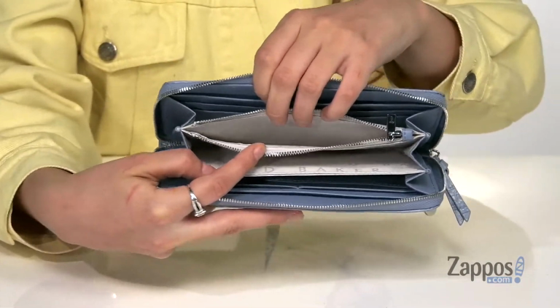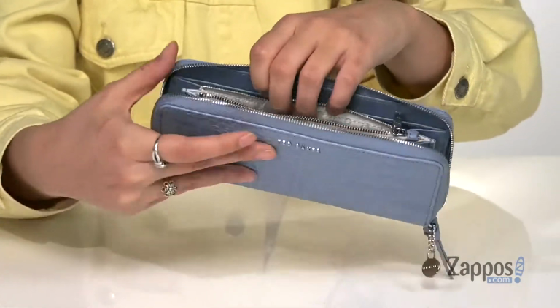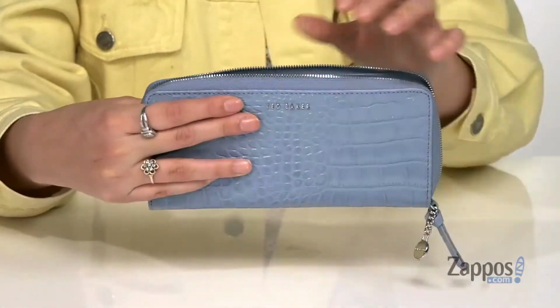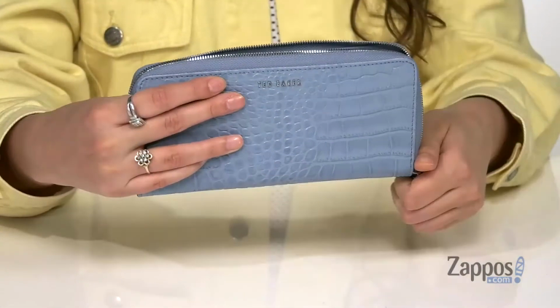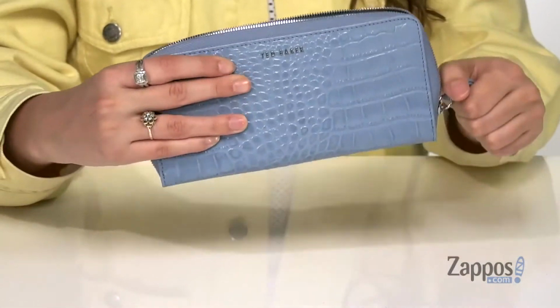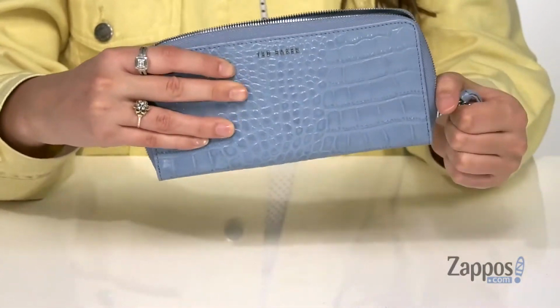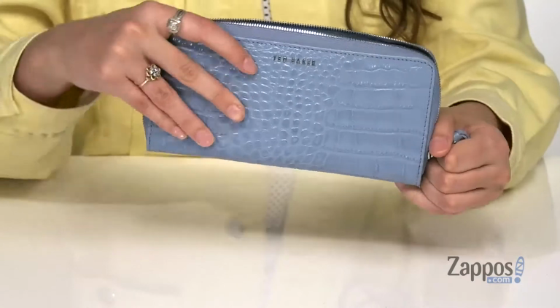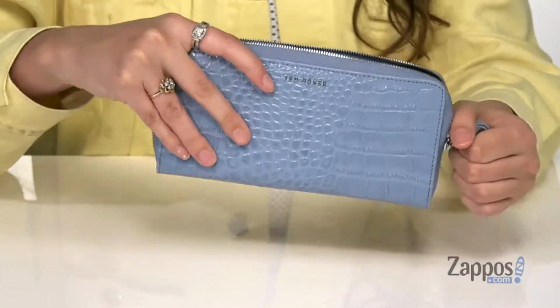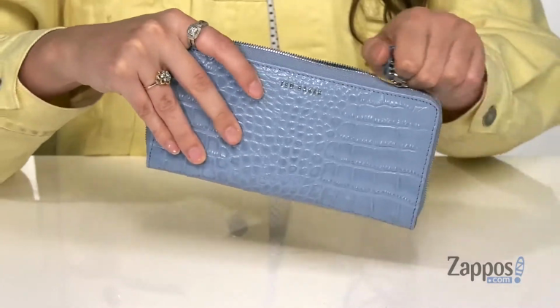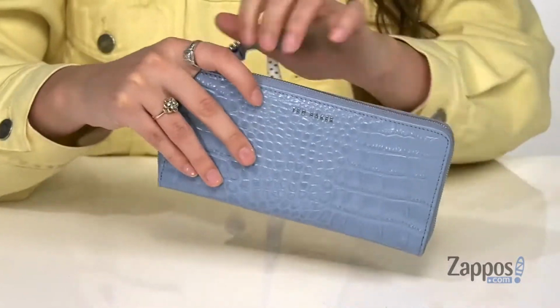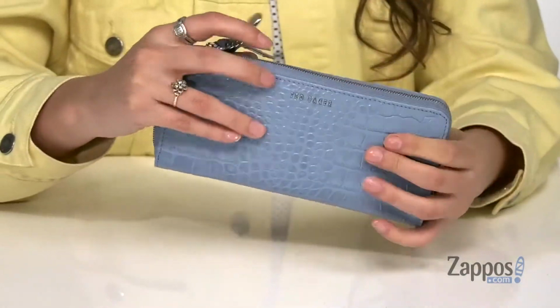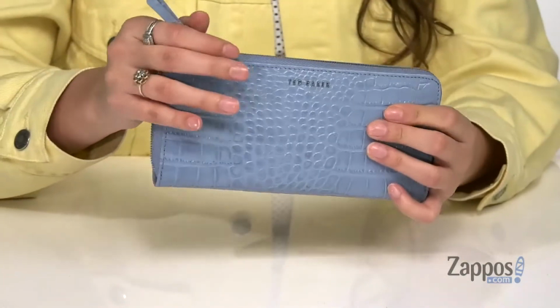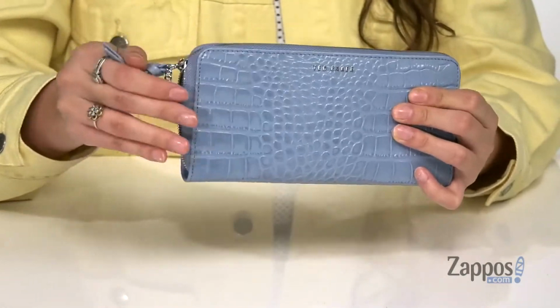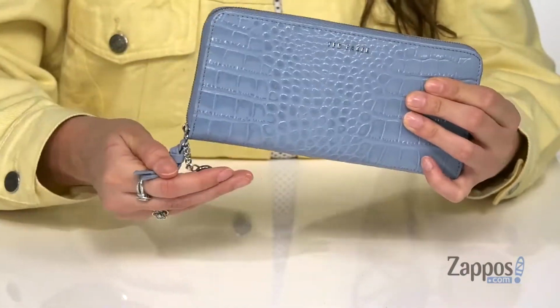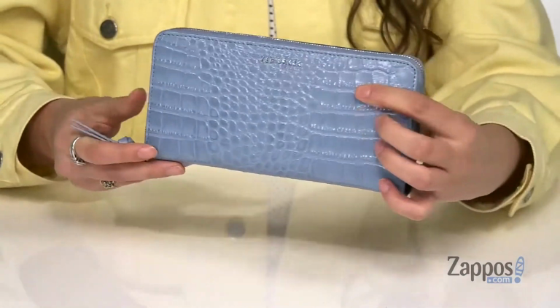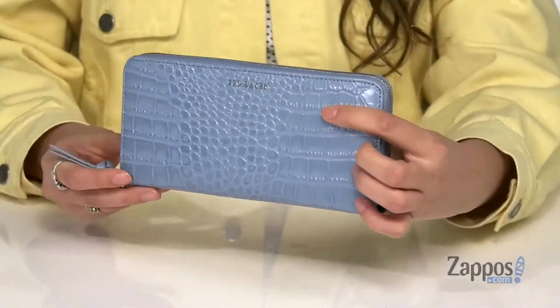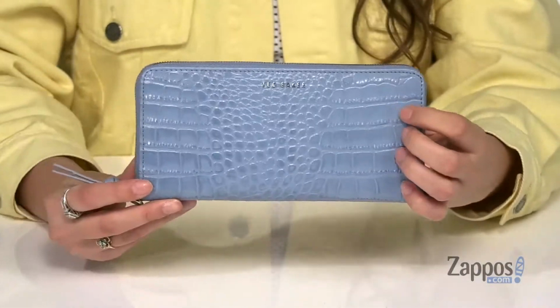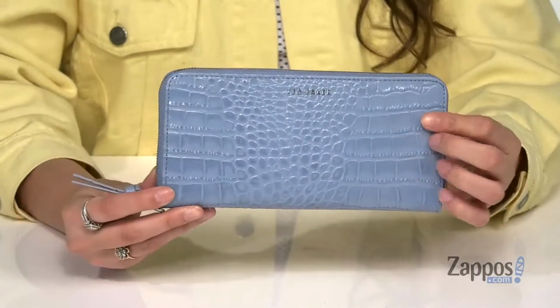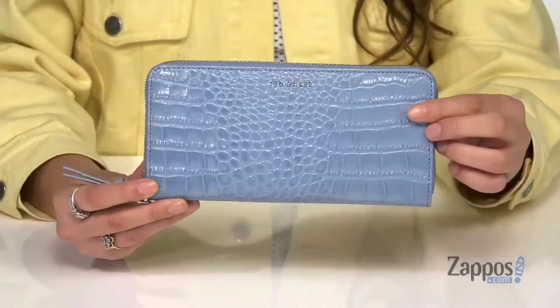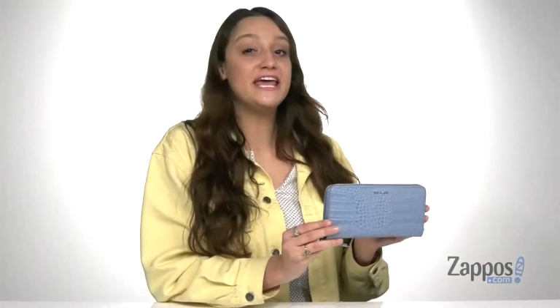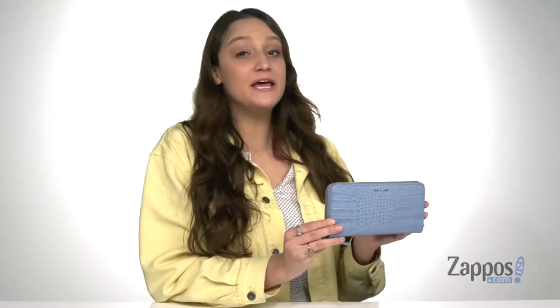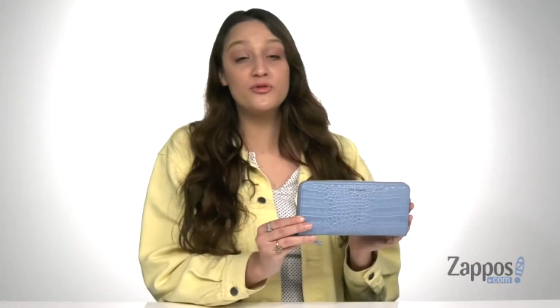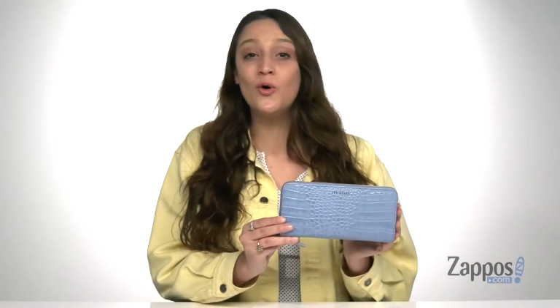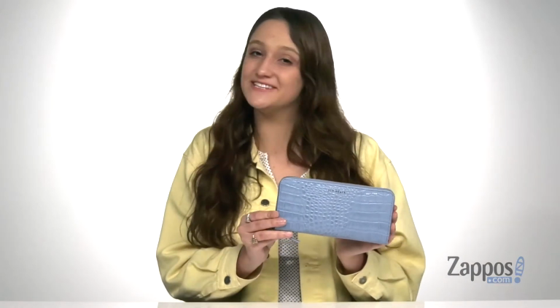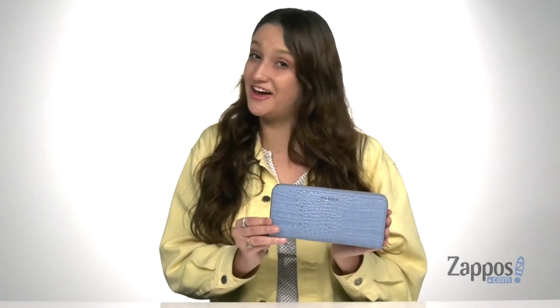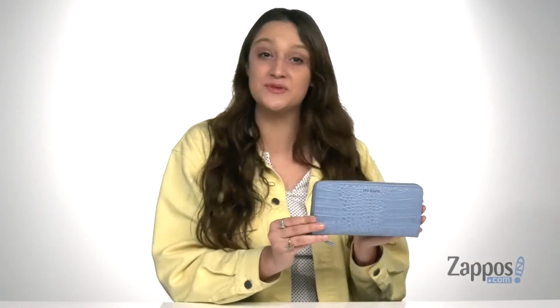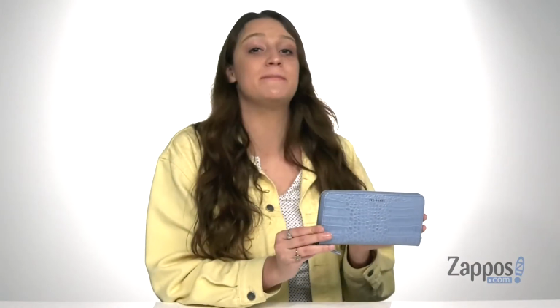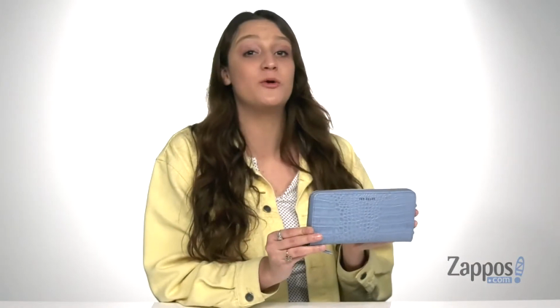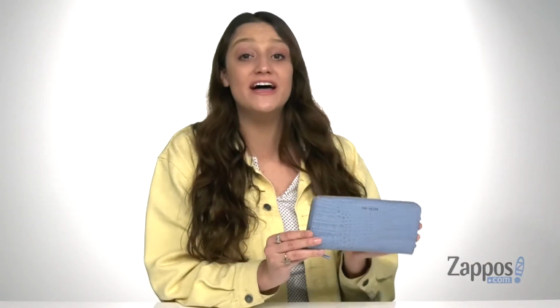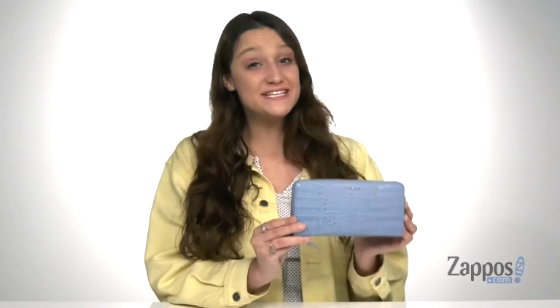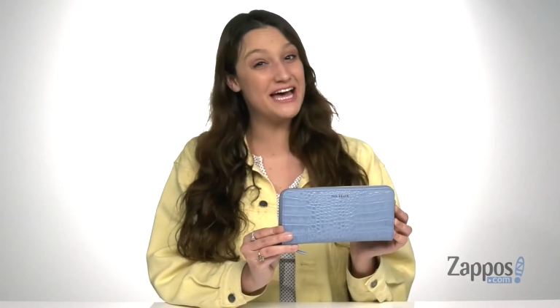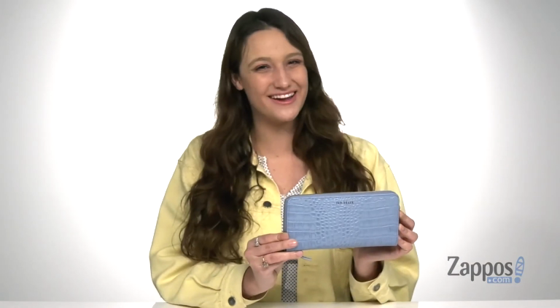There's also a center zip pocket that's a great place for storing coins or any other loose items. This wallet is definitely going to keep you organized and it's going to leave you looking super cute as well. Keep it both cool and stylish with this amazing wallet — it's from Ted Baker.